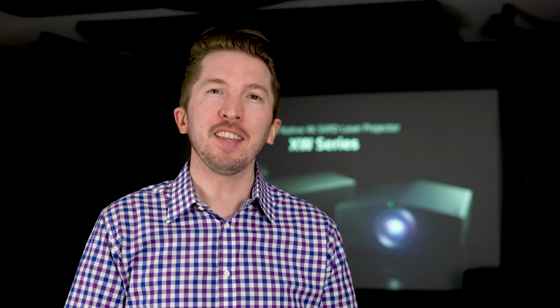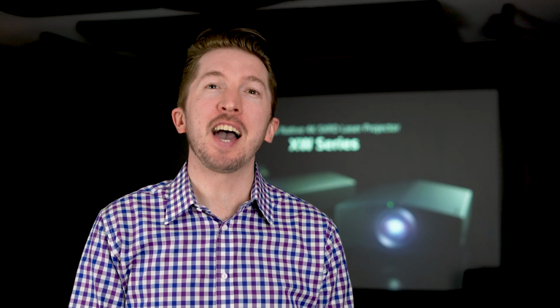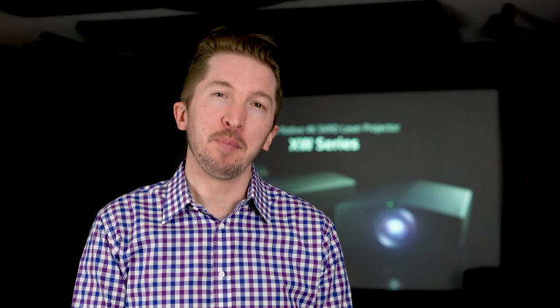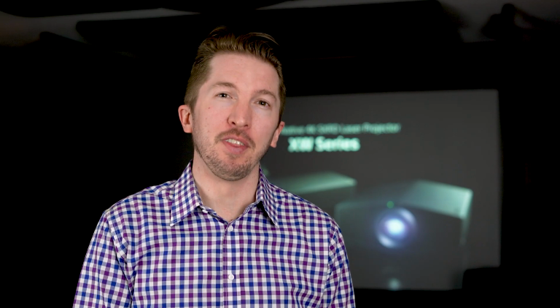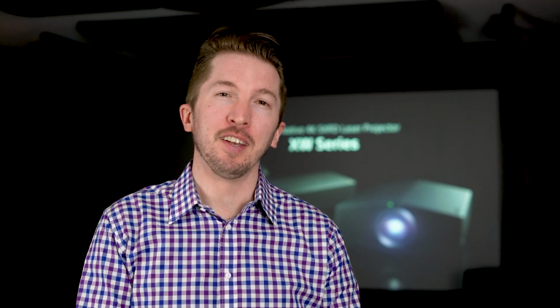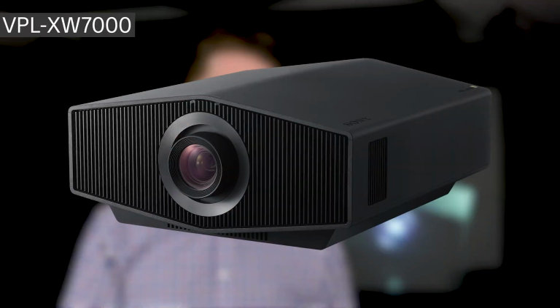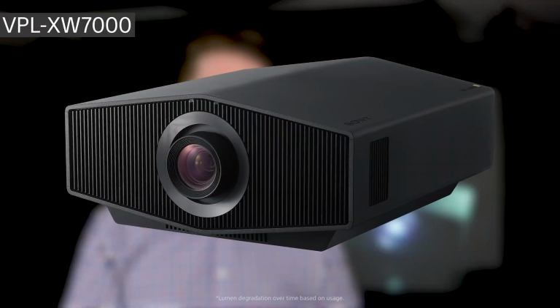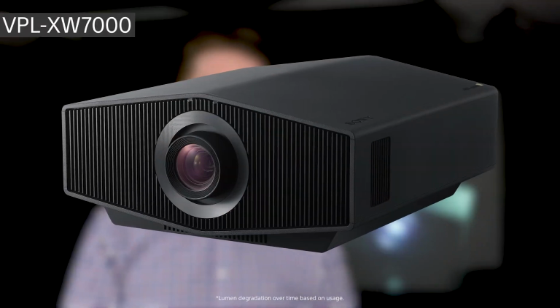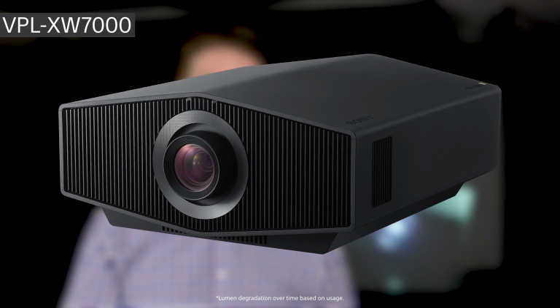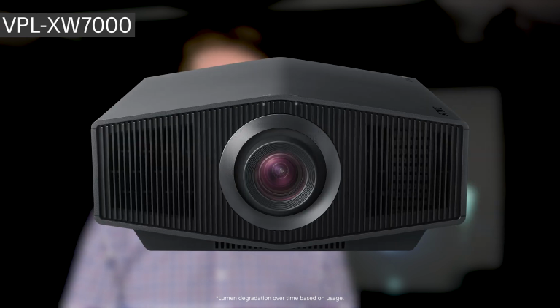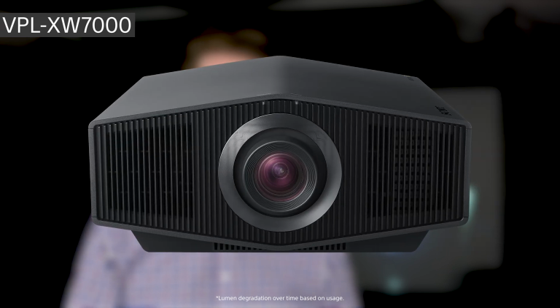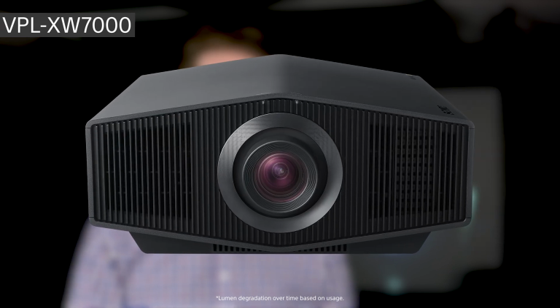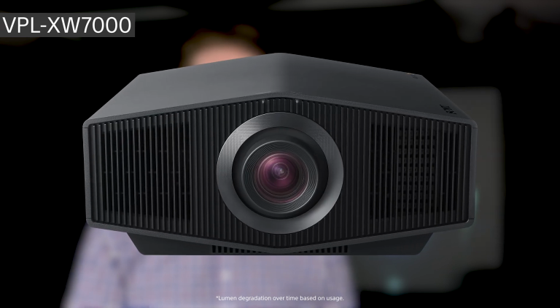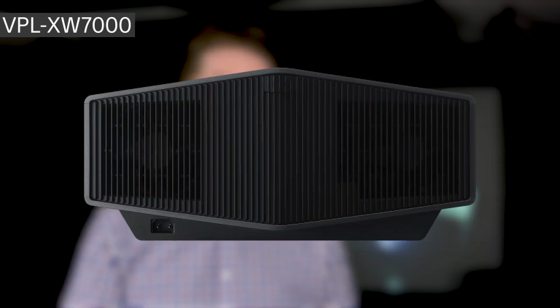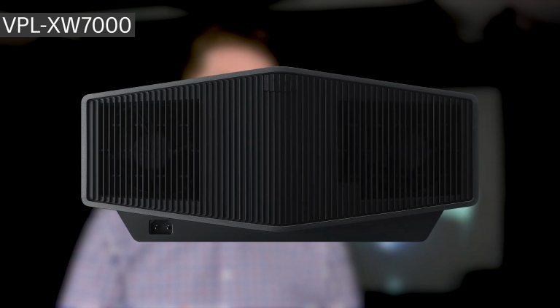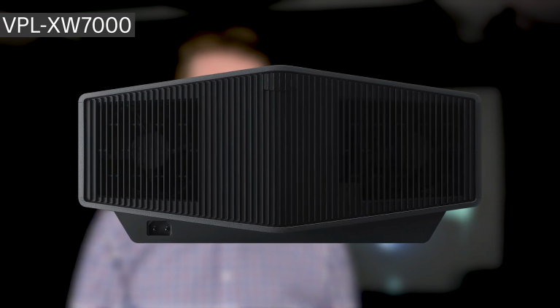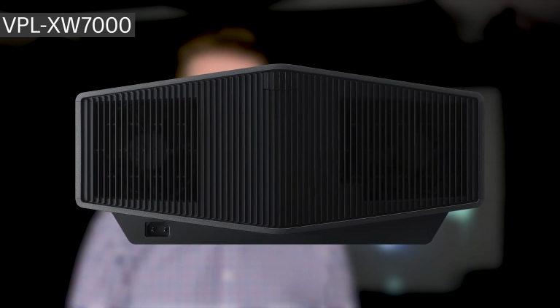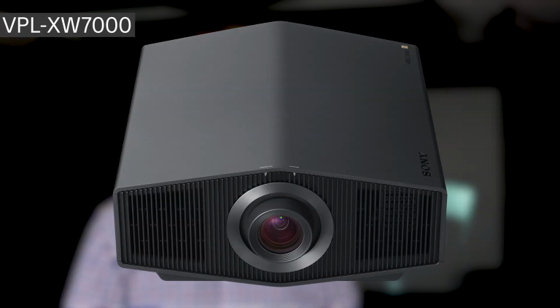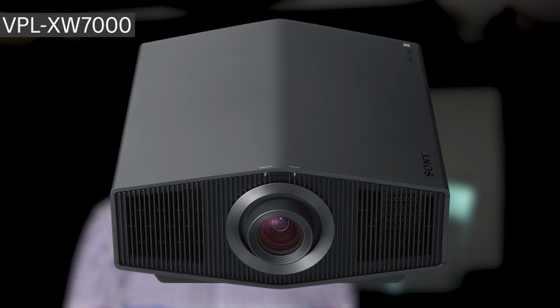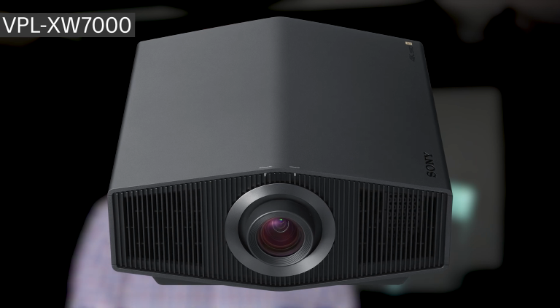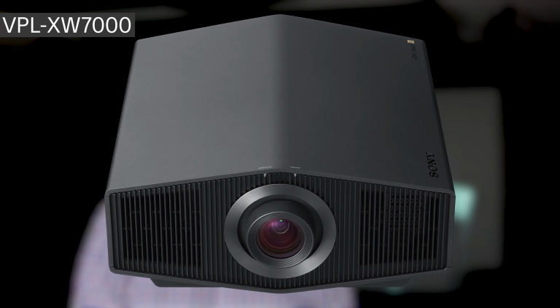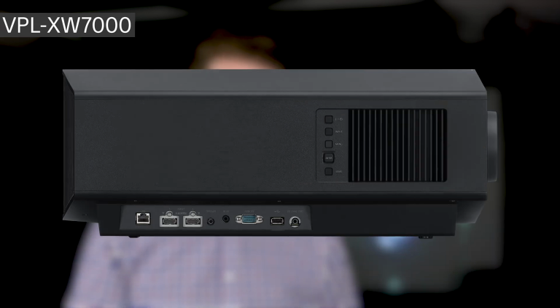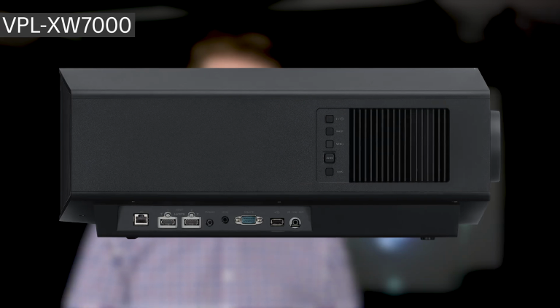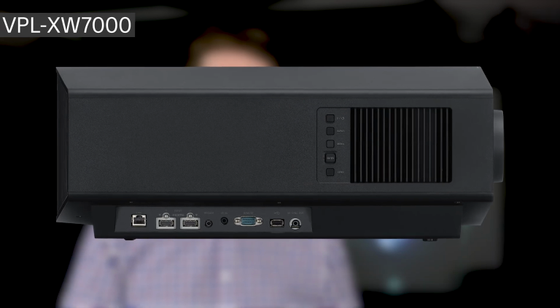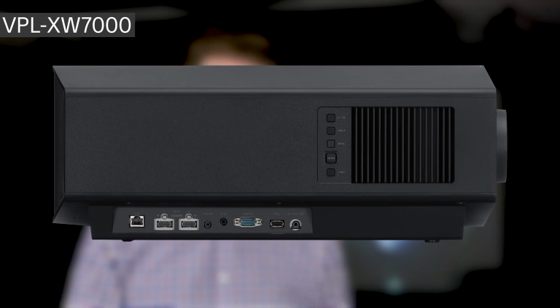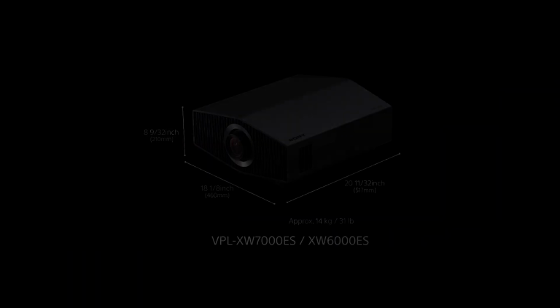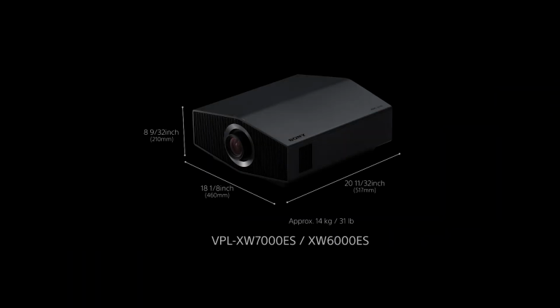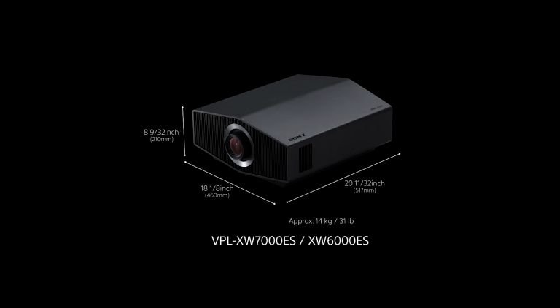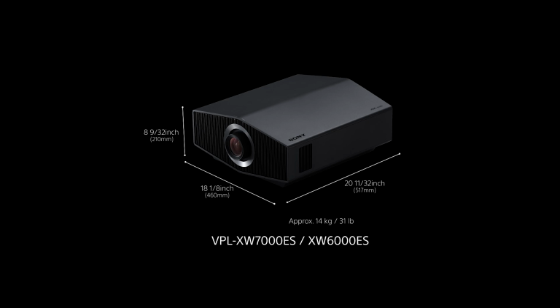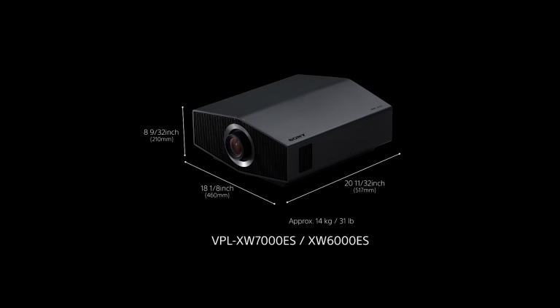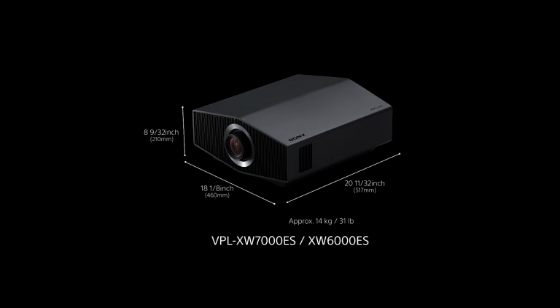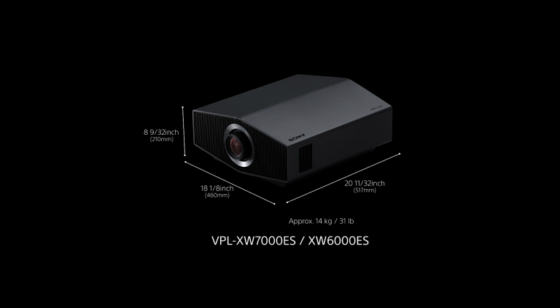Finally, is the XW-7000. This model steps up to 3,200 lumens, or a 60% gain in brightness versus the outgoing VW-915. This is truly the ultimate in home theater experience. The XW-7000 is available in black.